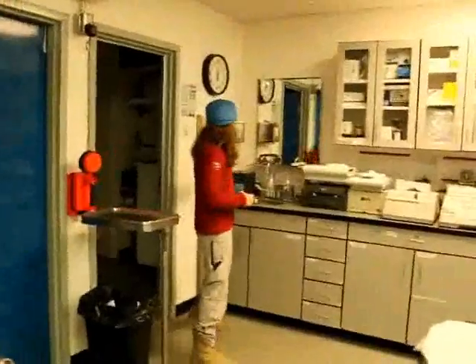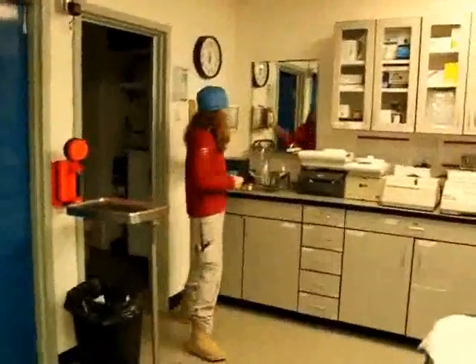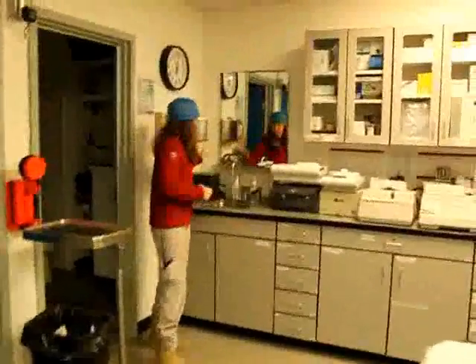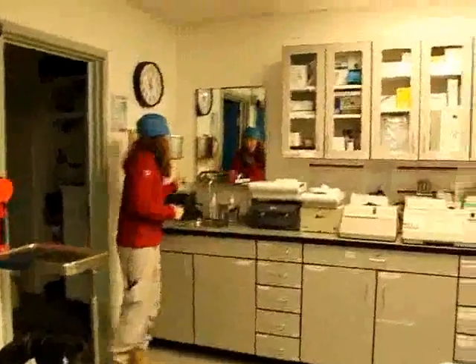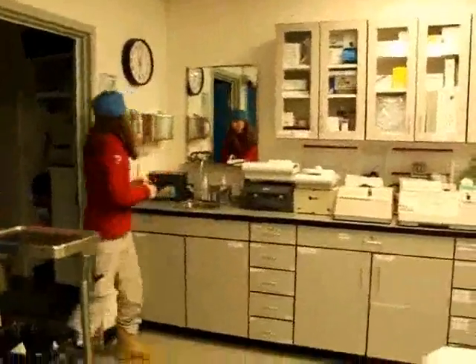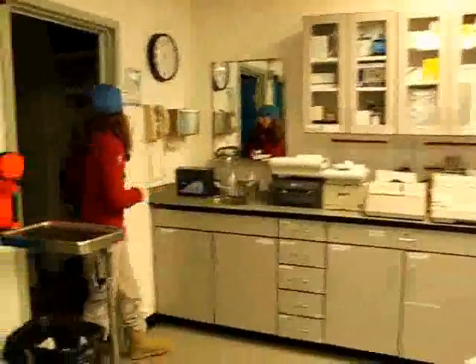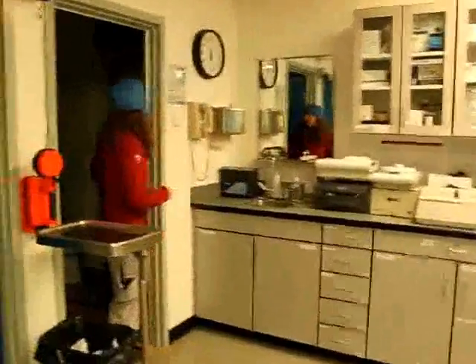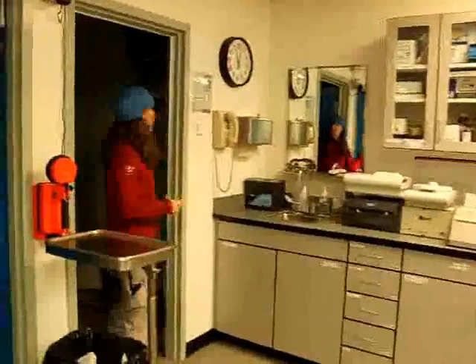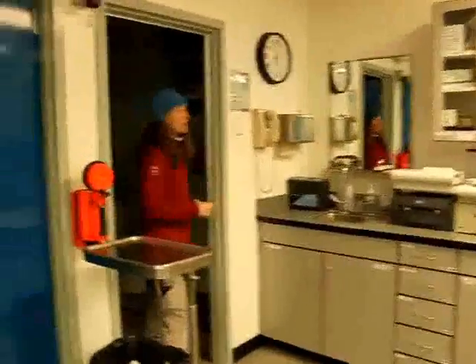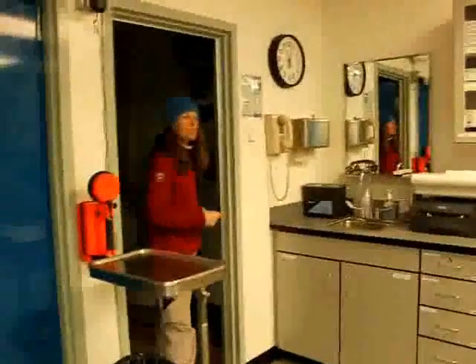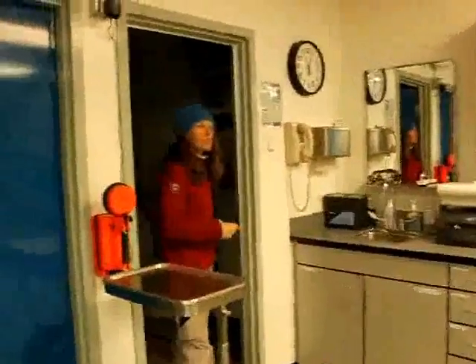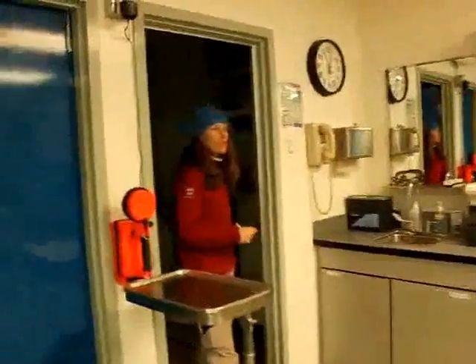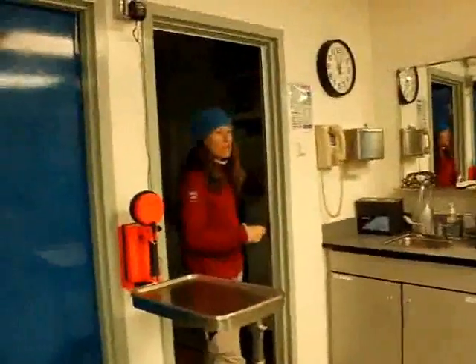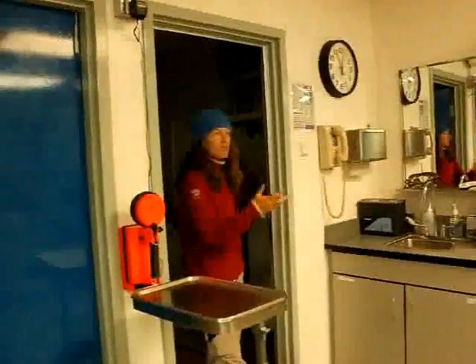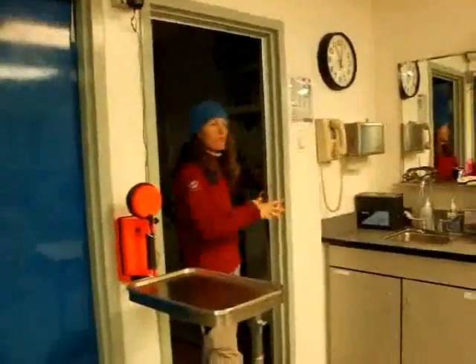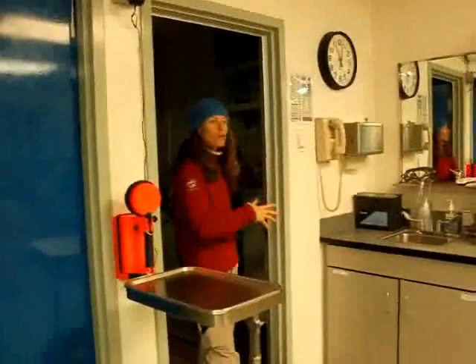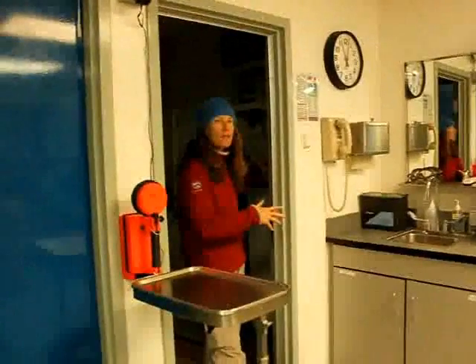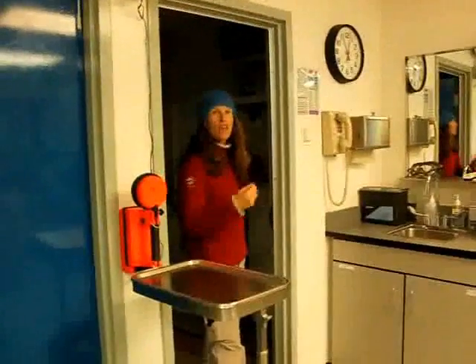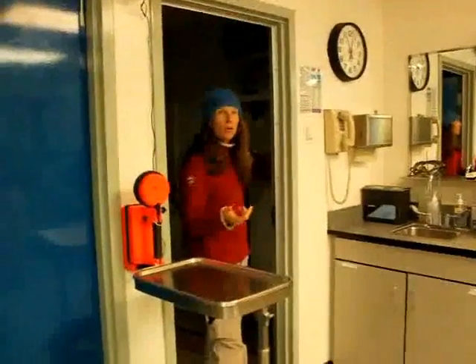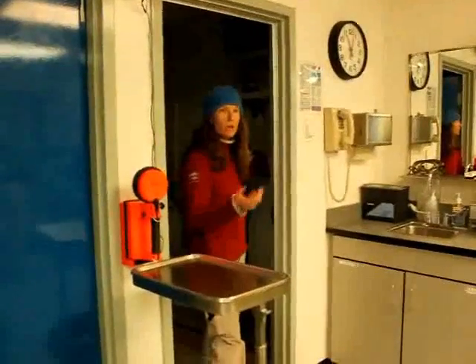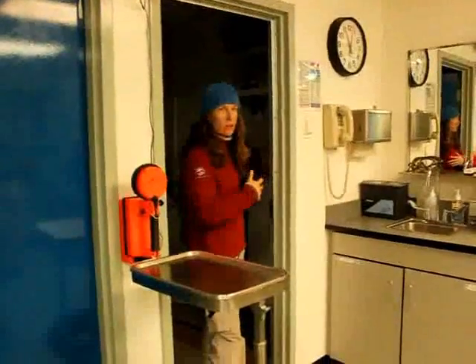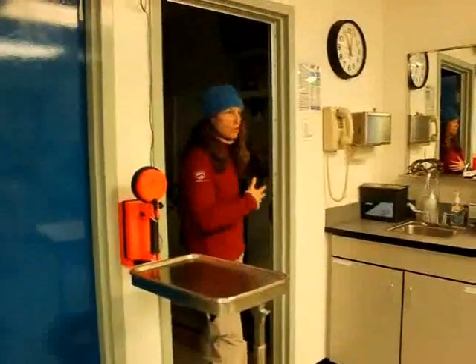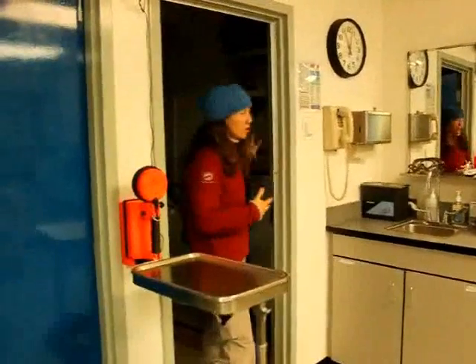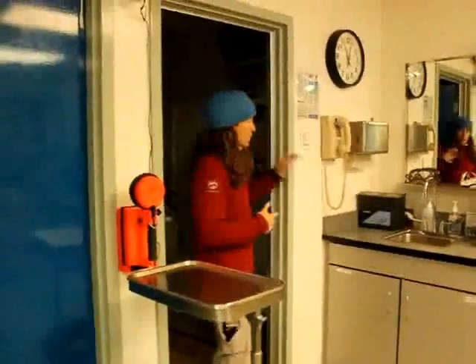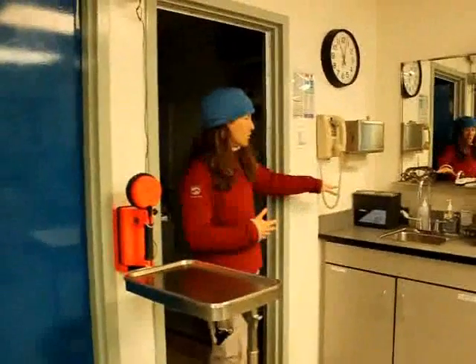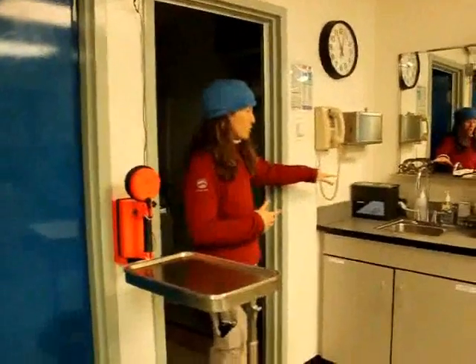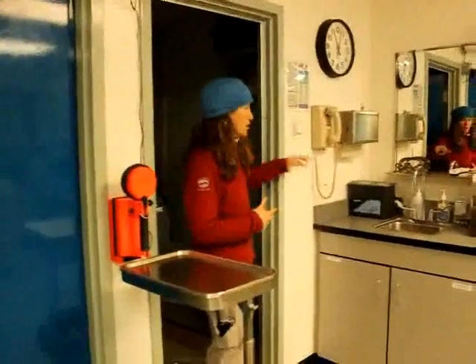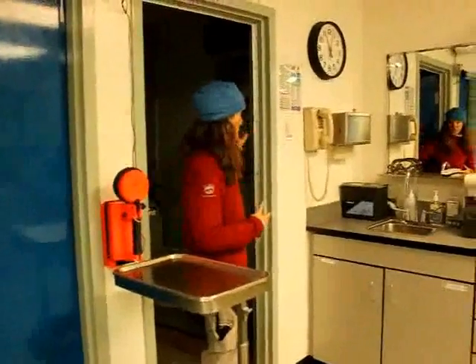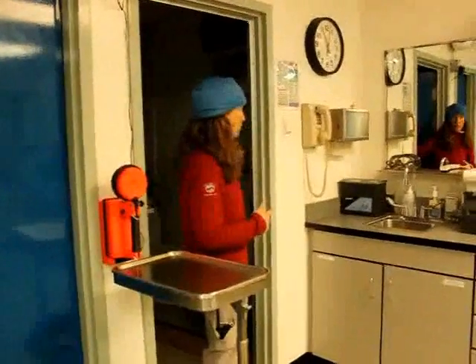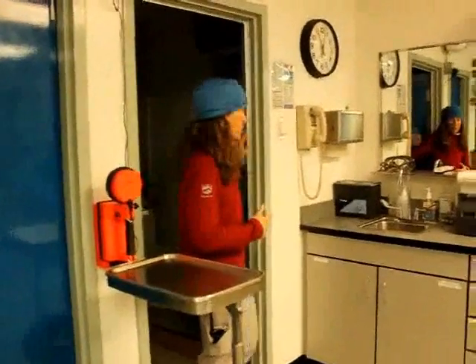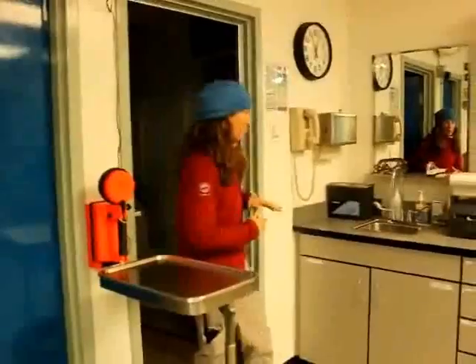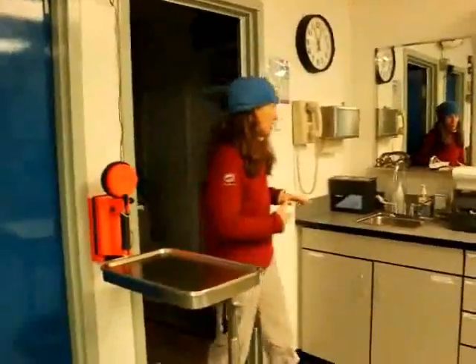We have an autoclave in here, so a lot of my dental surgical equipment is not throw away. We can clean it with an ultrasound cleaner and then put it in the autoclave.